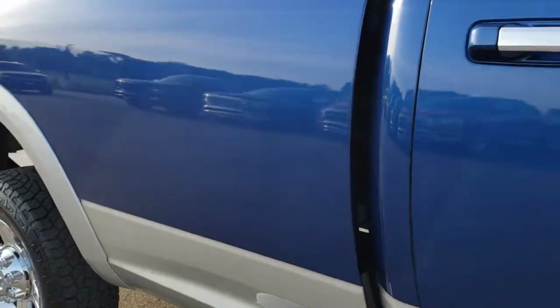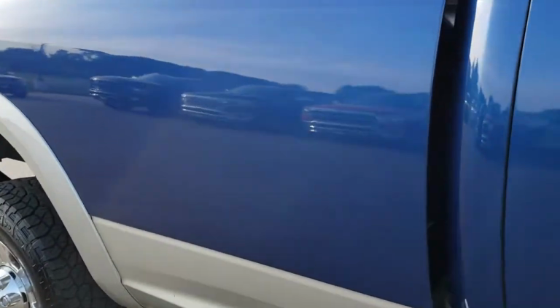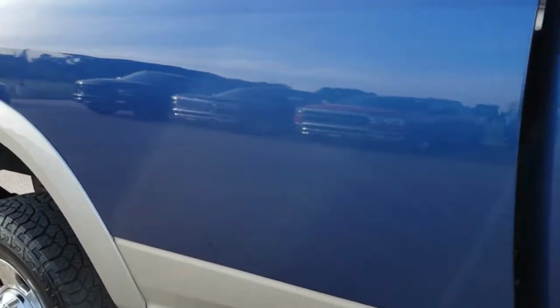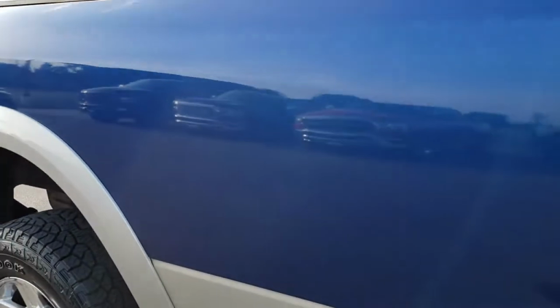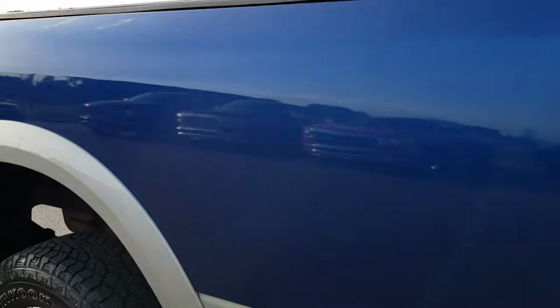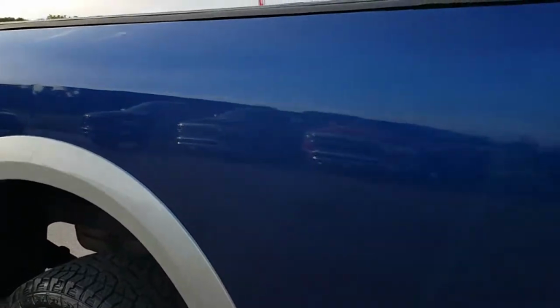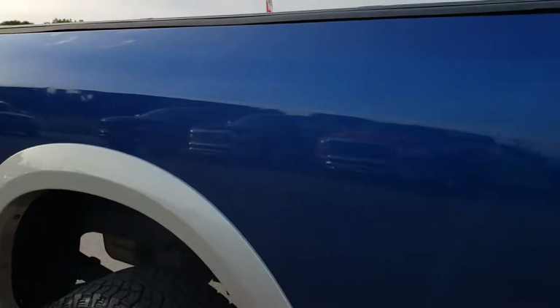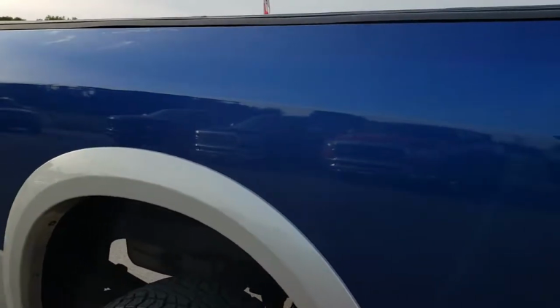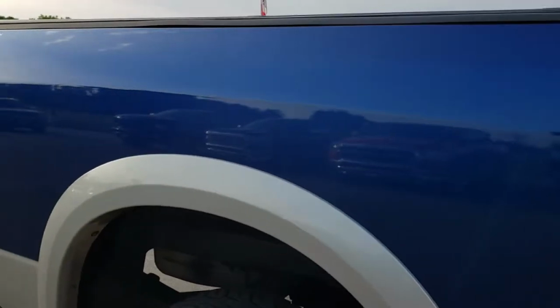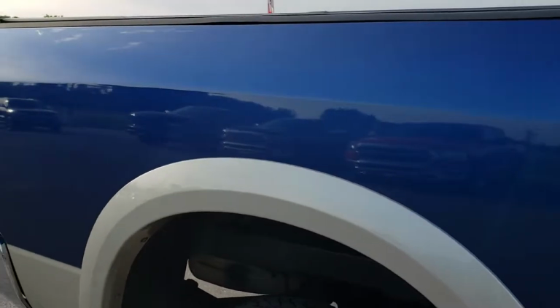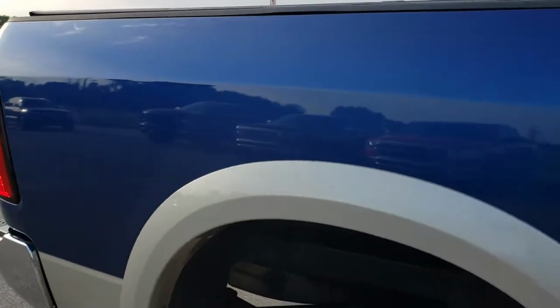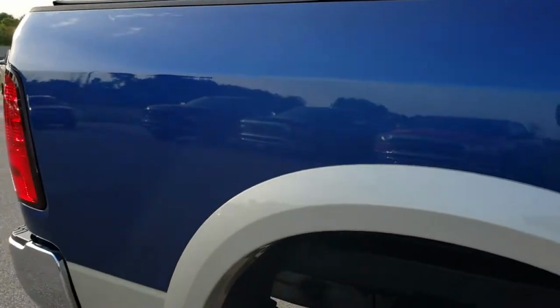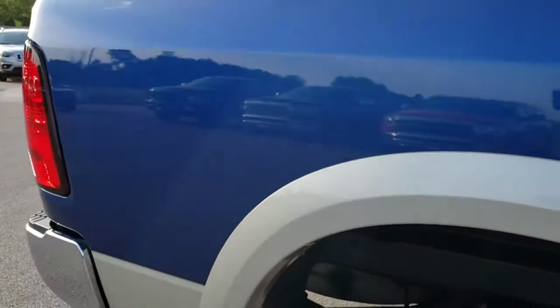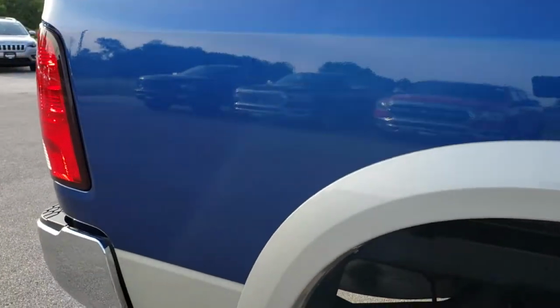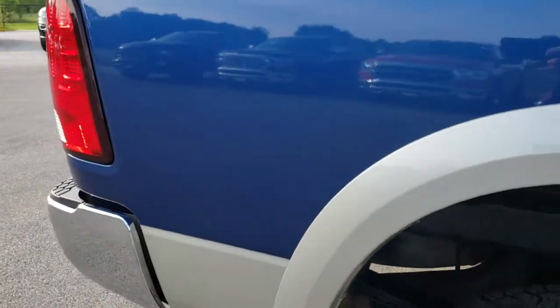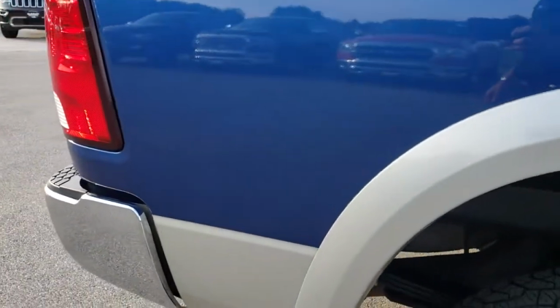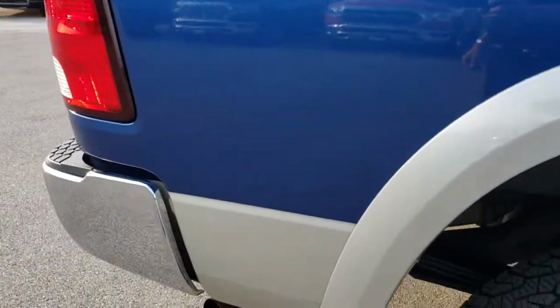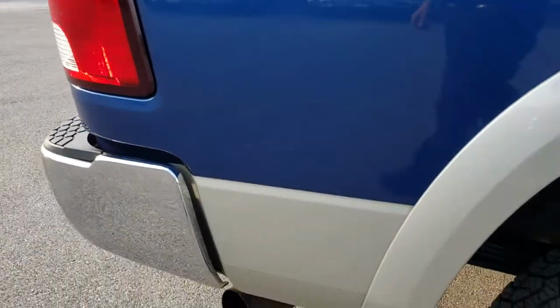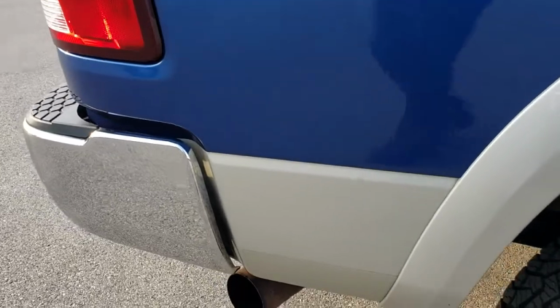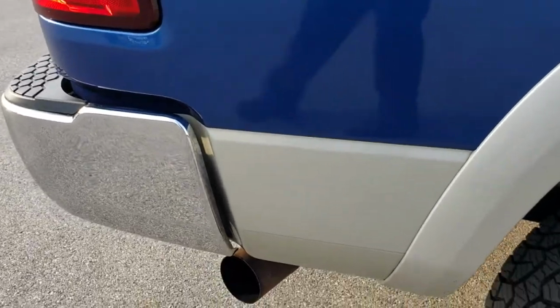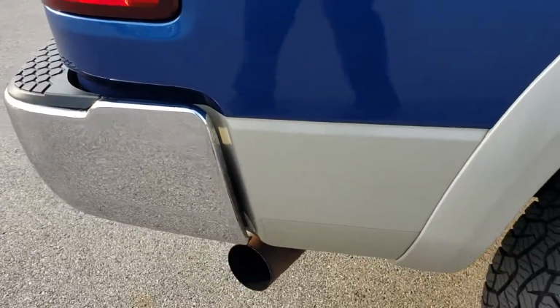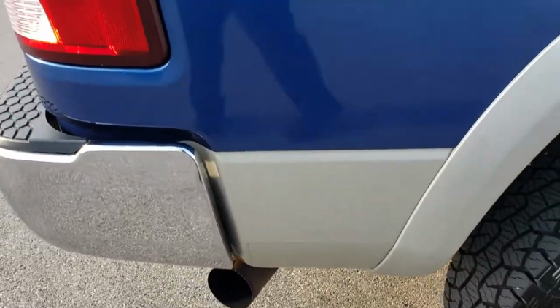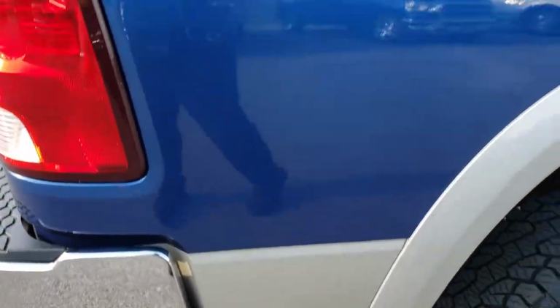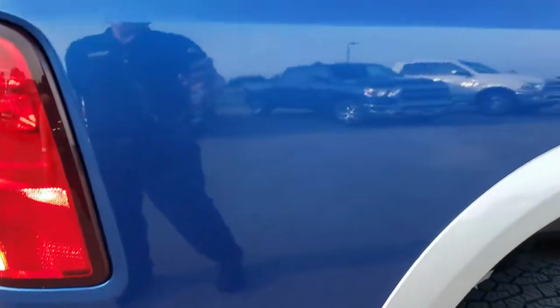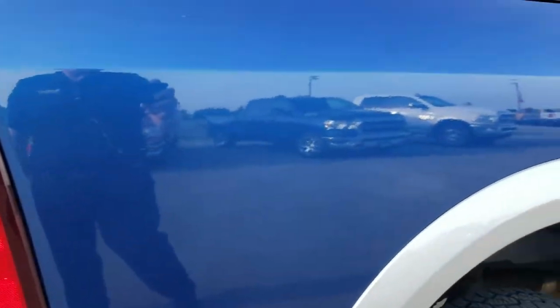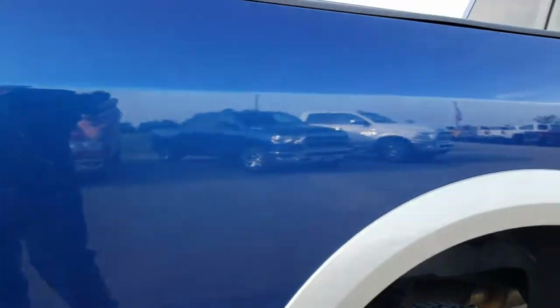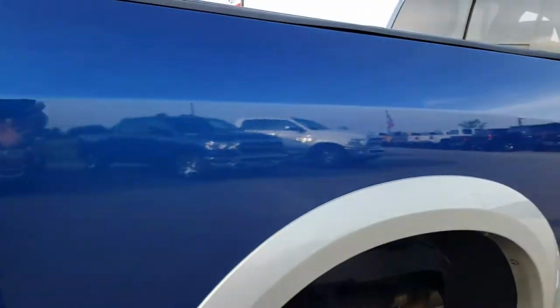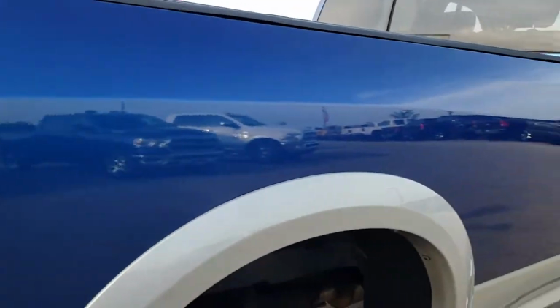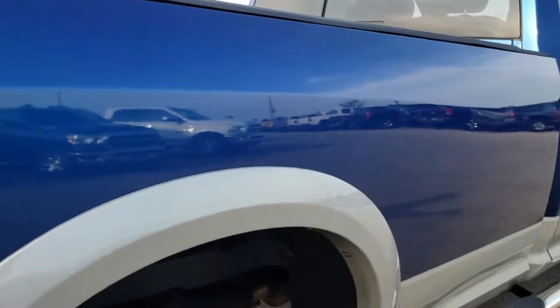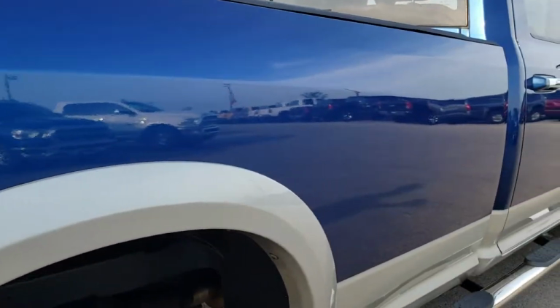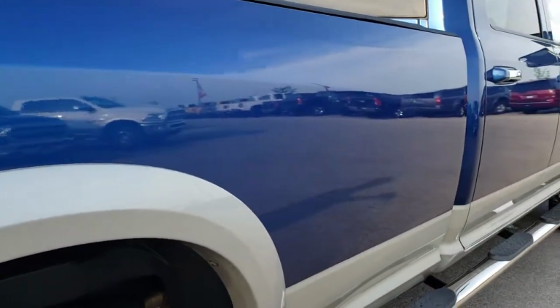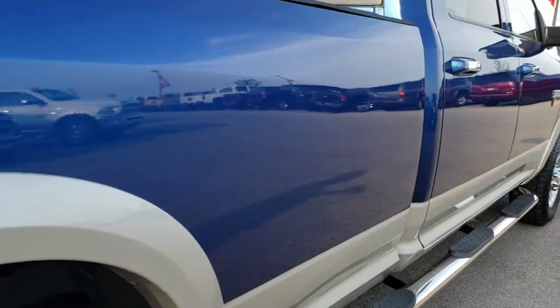We take these HD videos so if you are far away, or even close by and just cannot make the trip down, you can still see the truck and have confidence in the vehicle that you are looking at before you even get here.